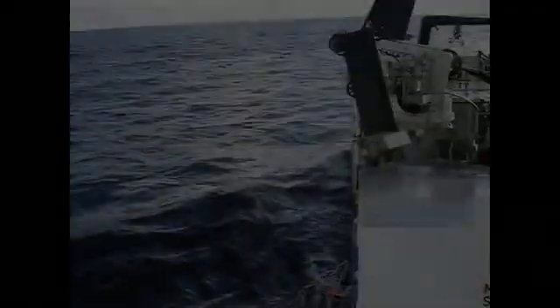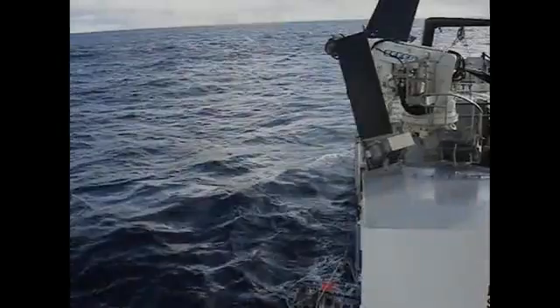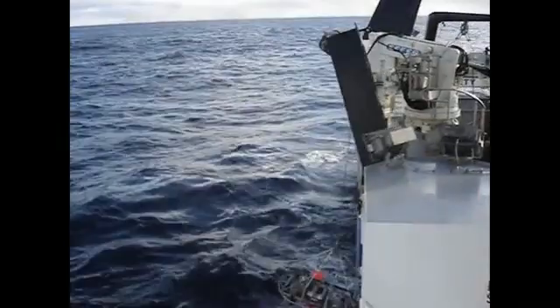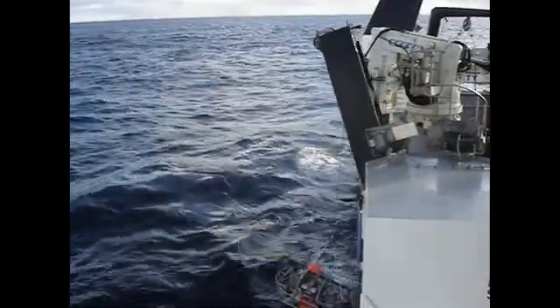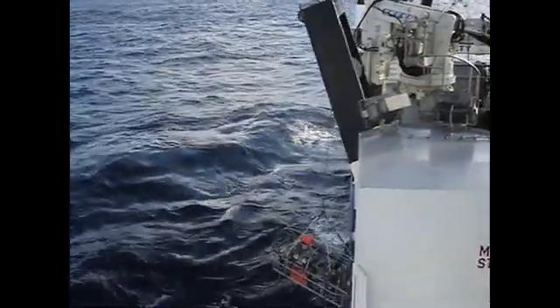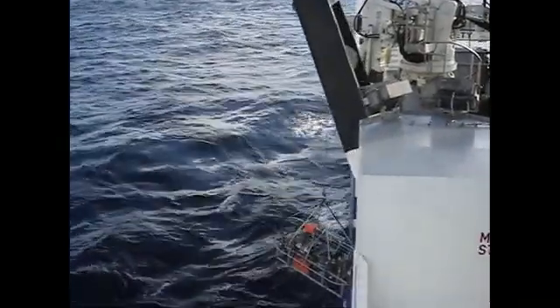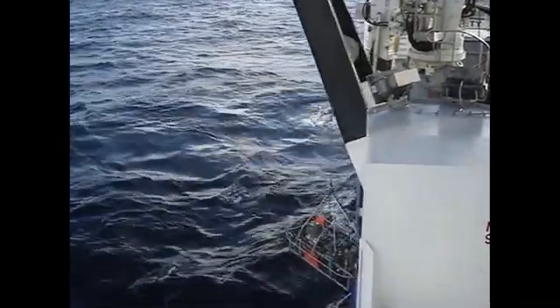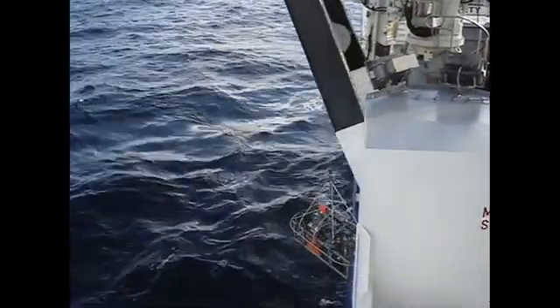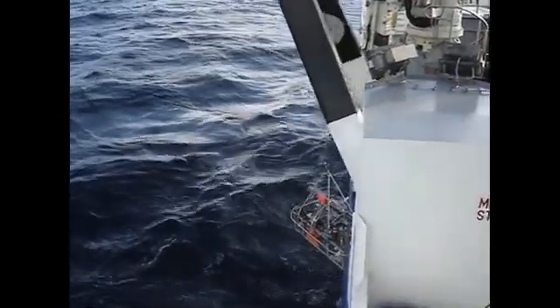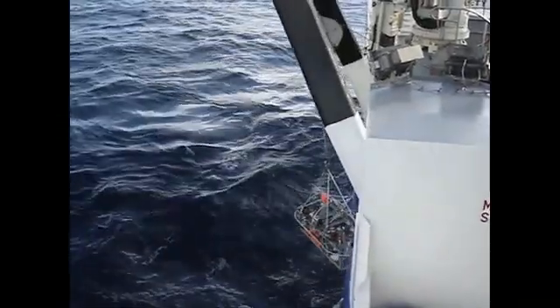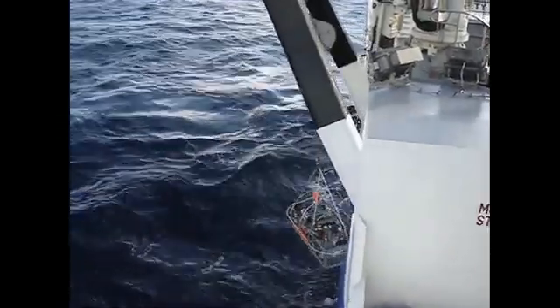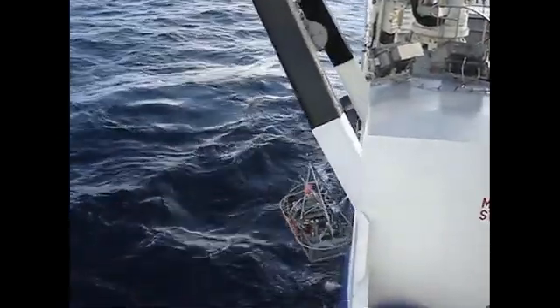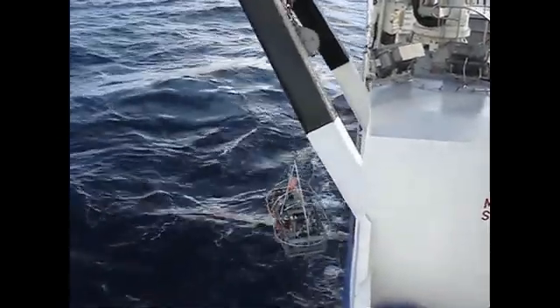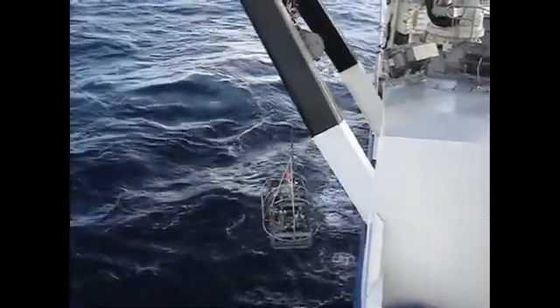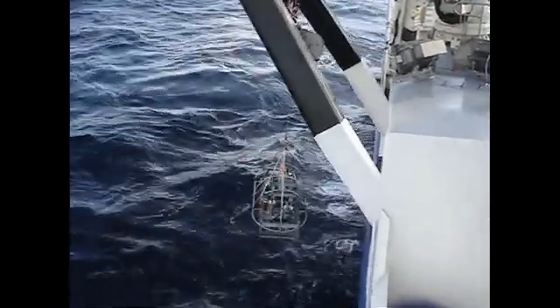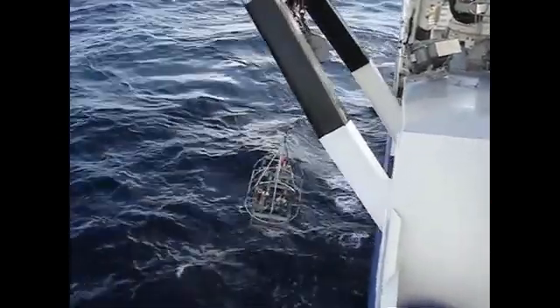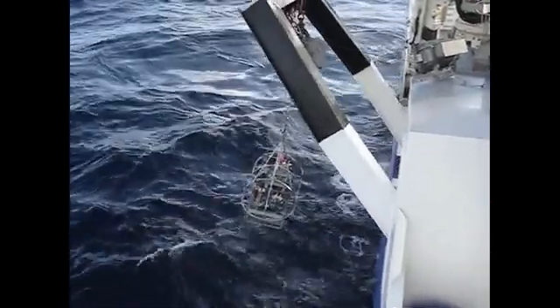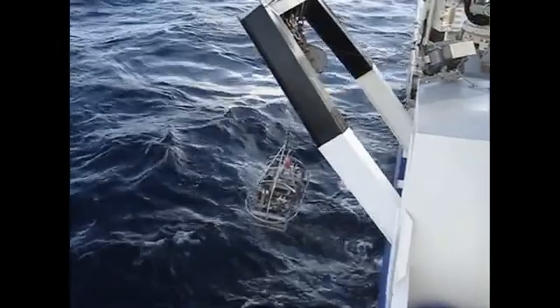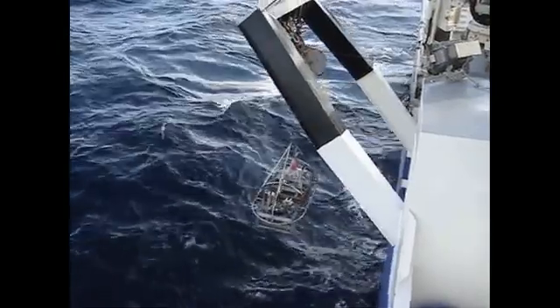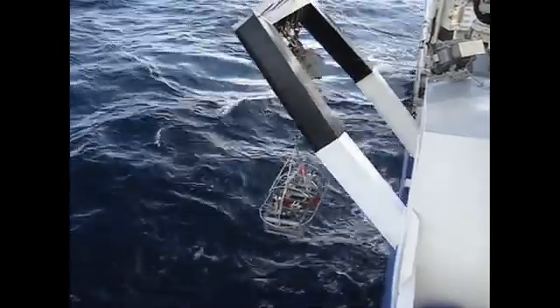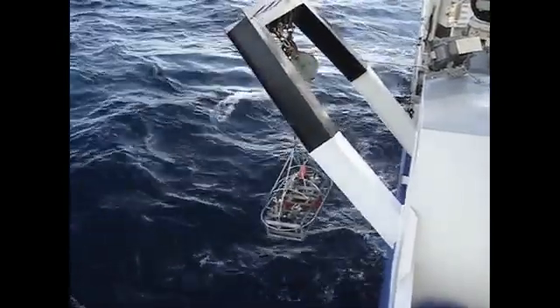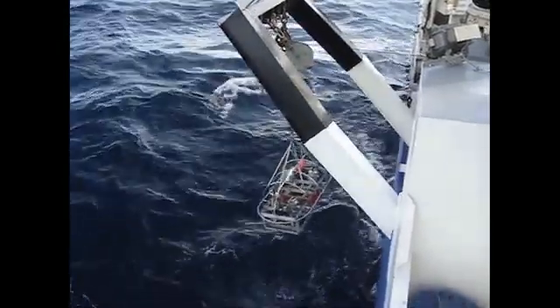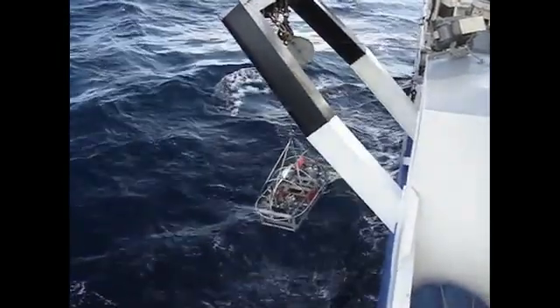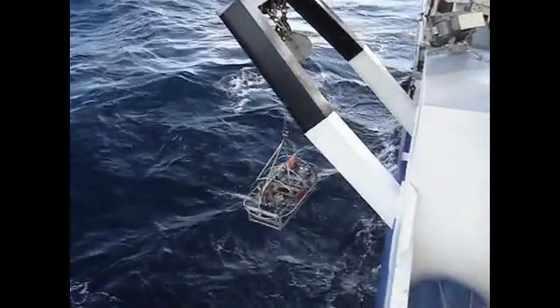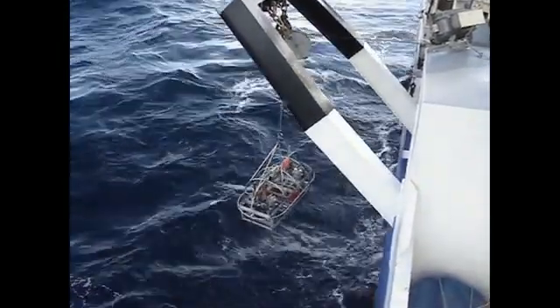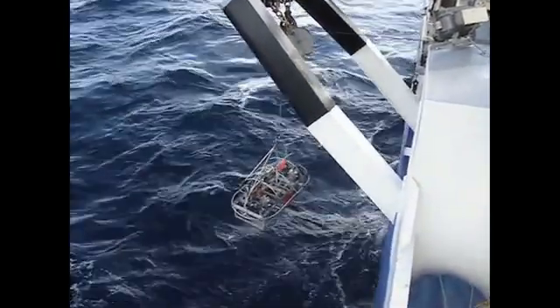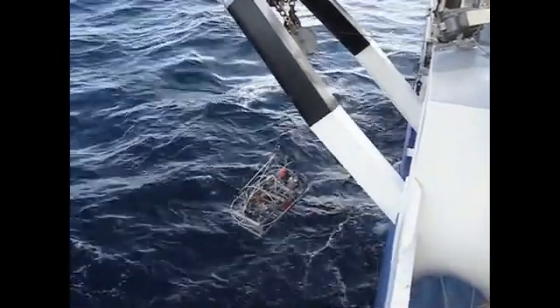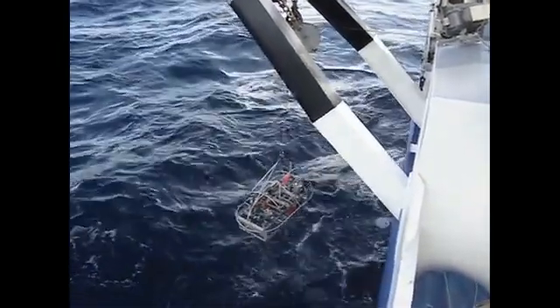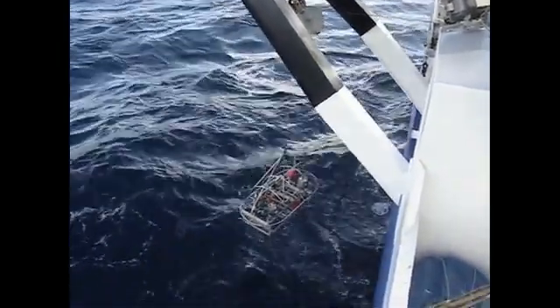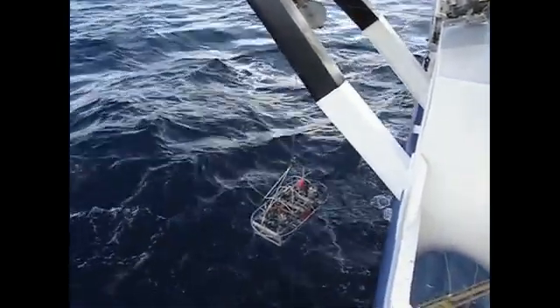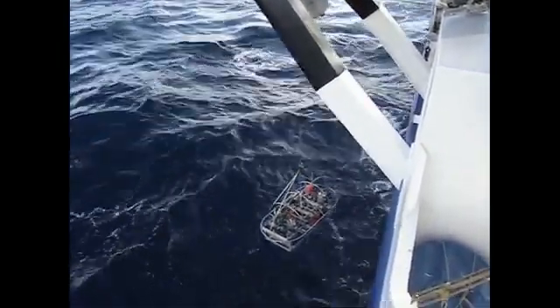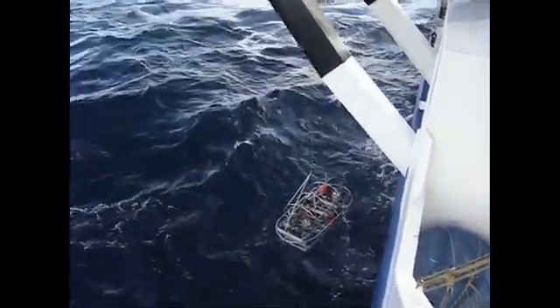The deep-tow imaging system descends from the ship Tangaroa to the seafloor. The vehicle is directed by scientists on the ship.